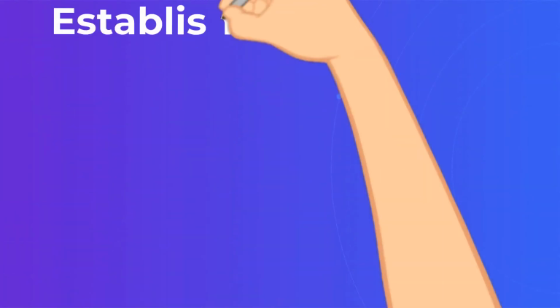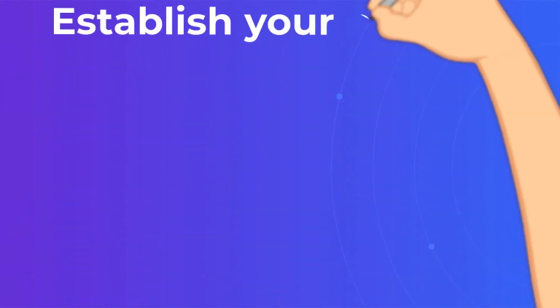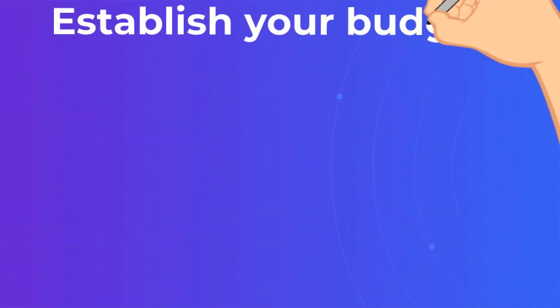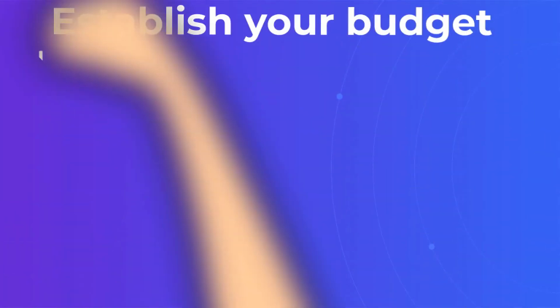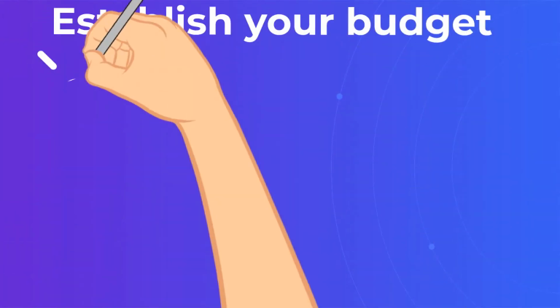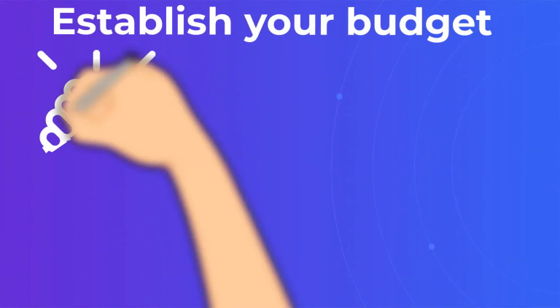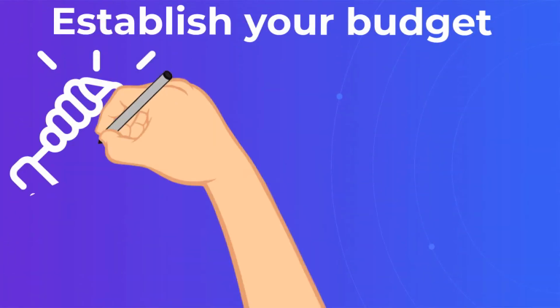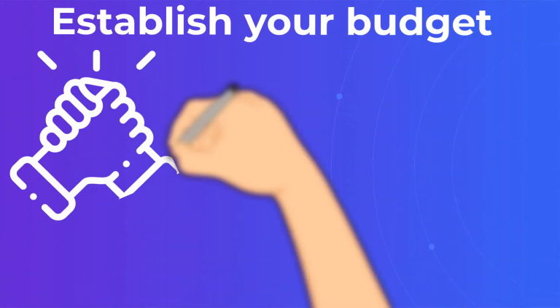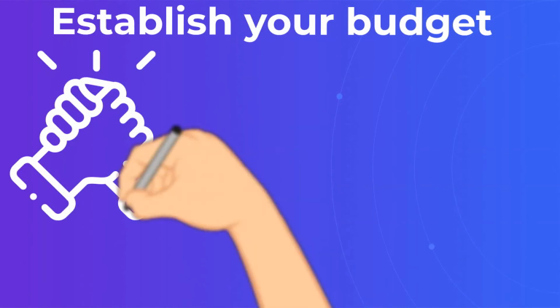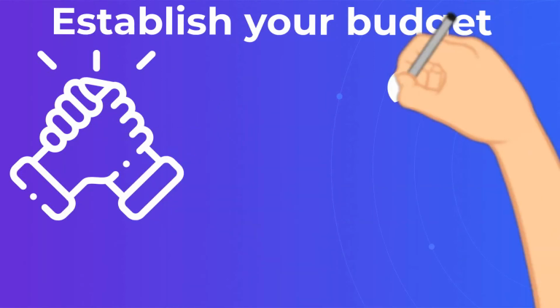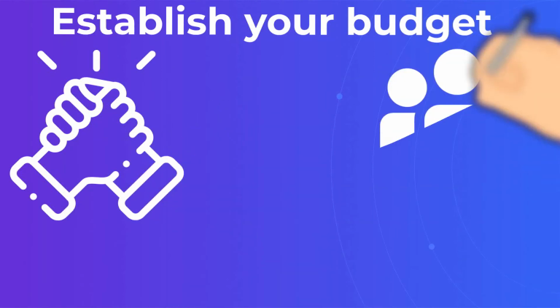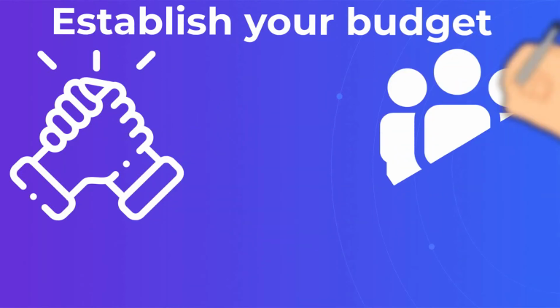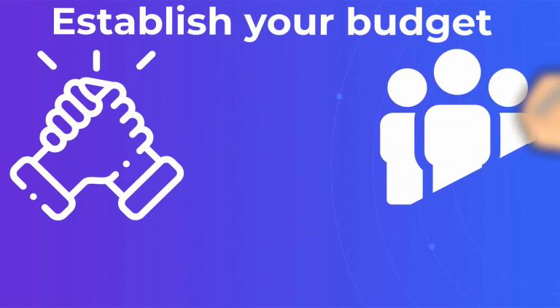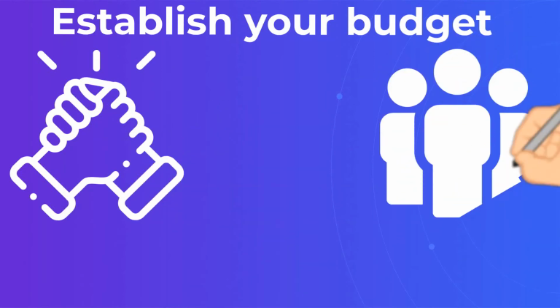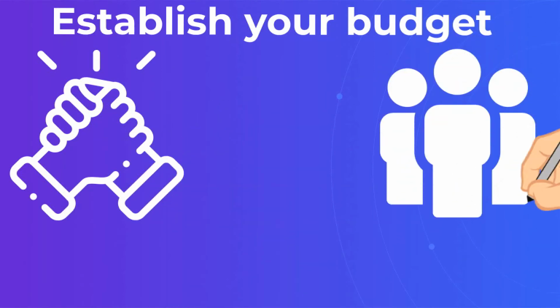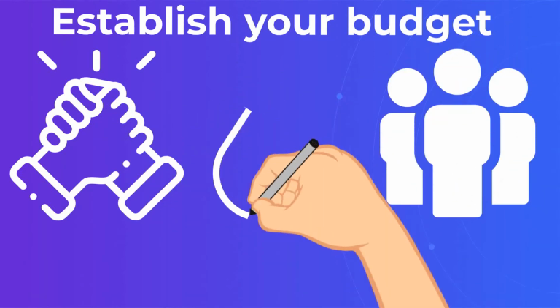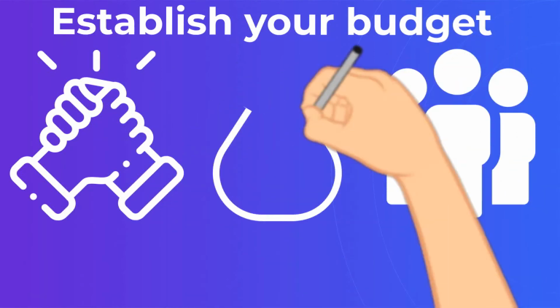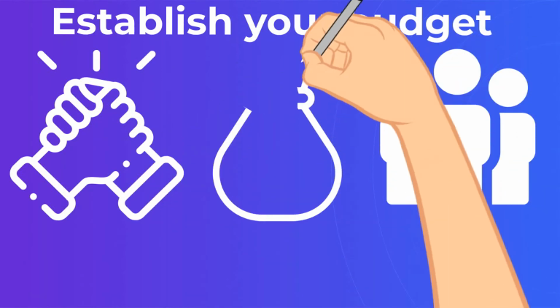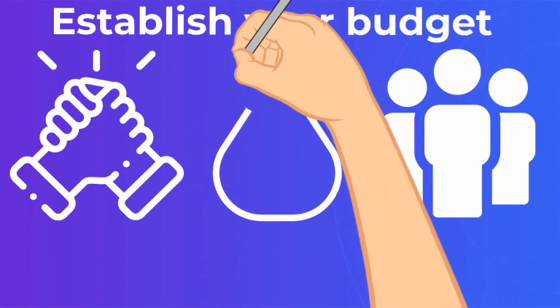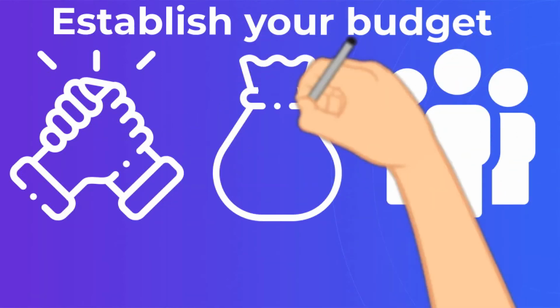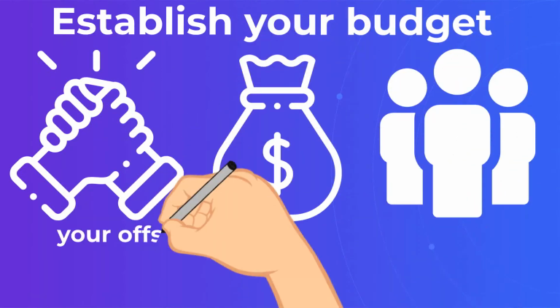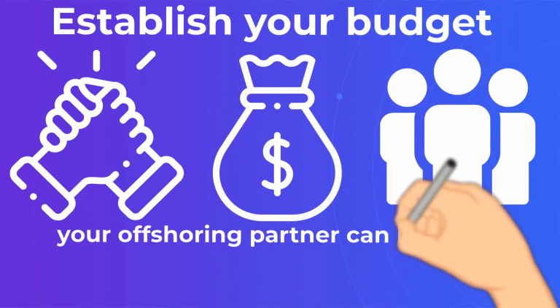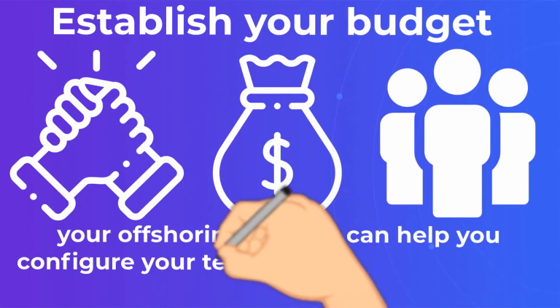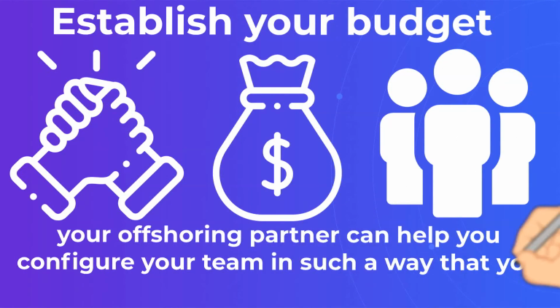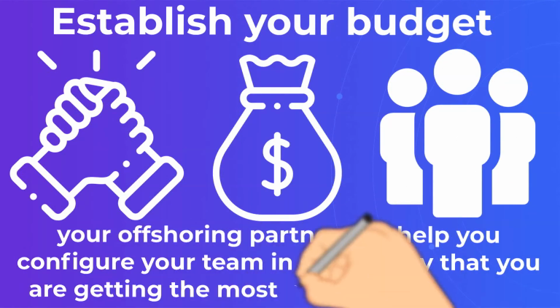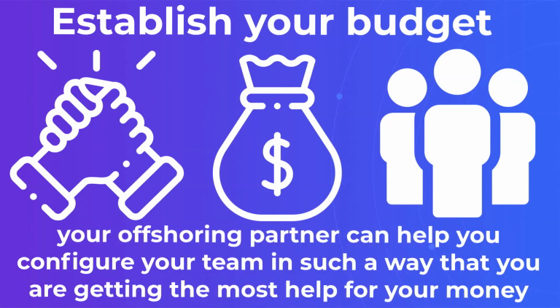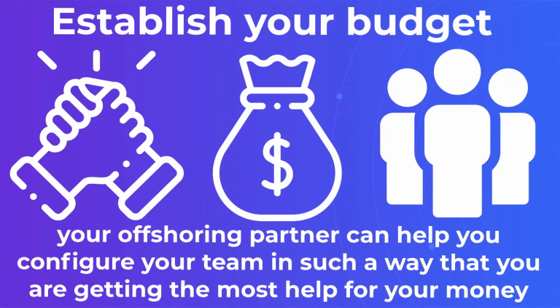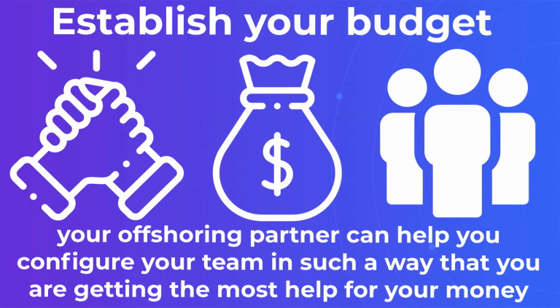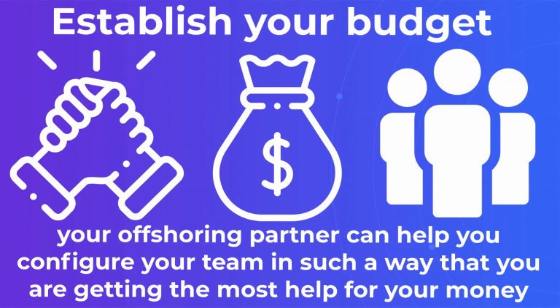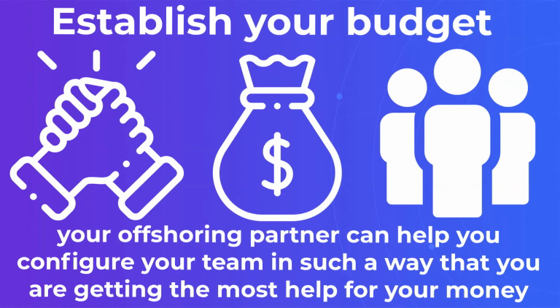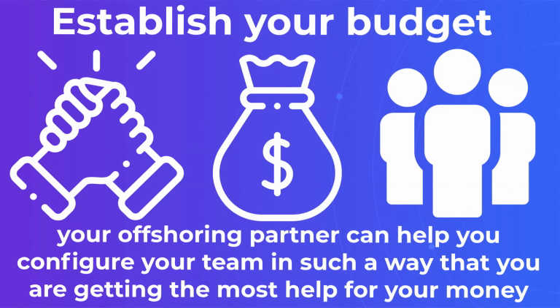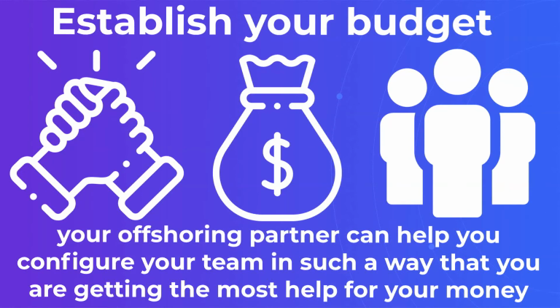Establish your budget. Once you know the number, your offshoring partner can help you configure your team in such a way that you are getting the most help for your money.